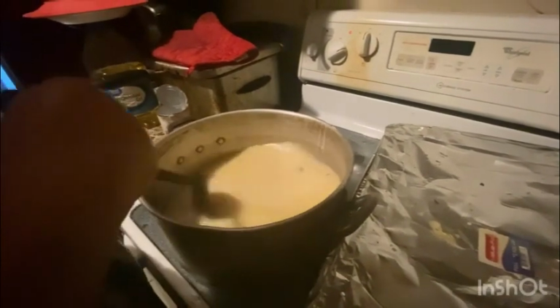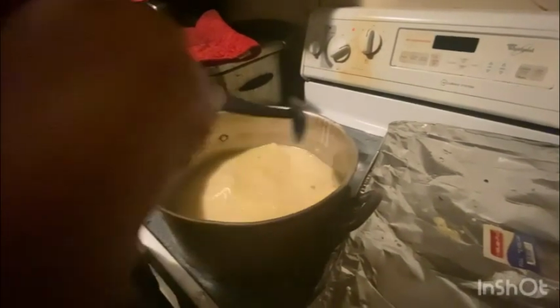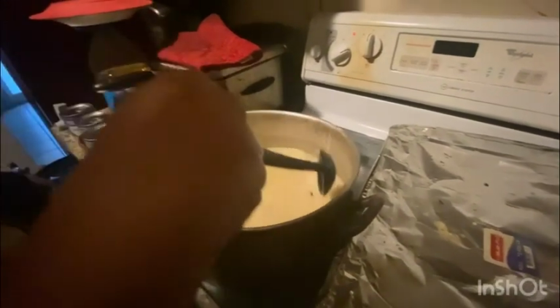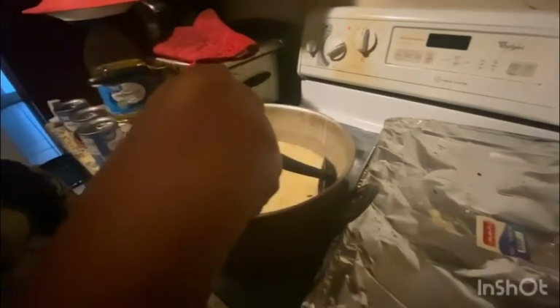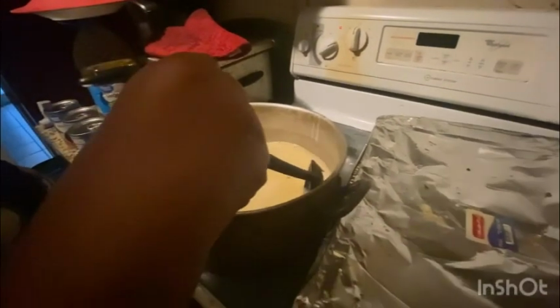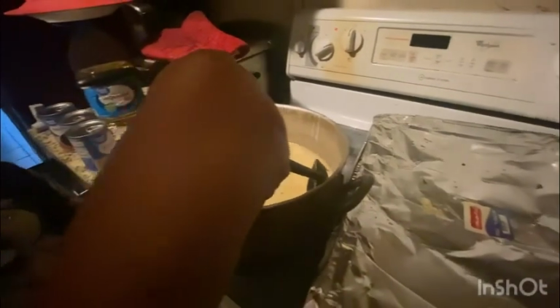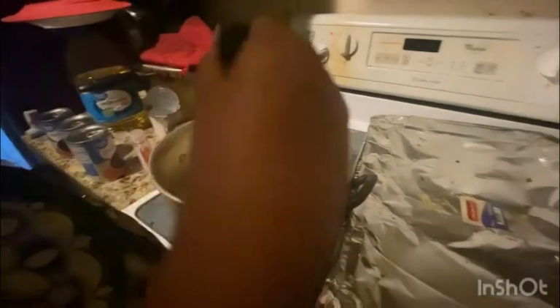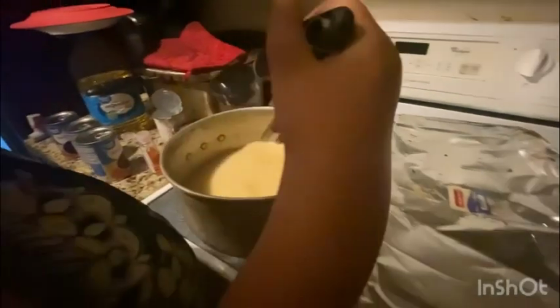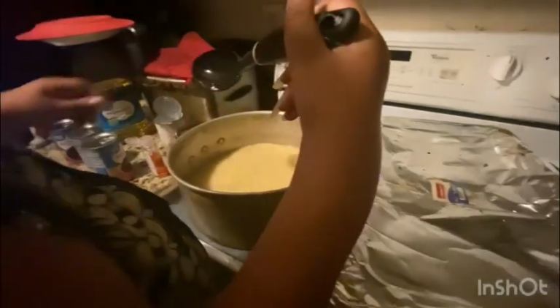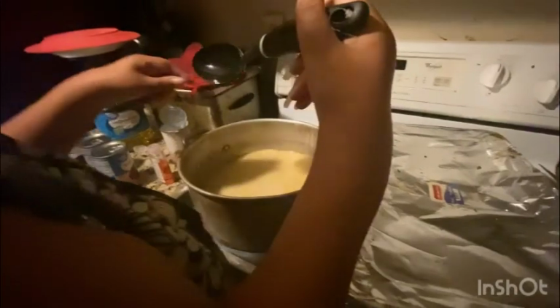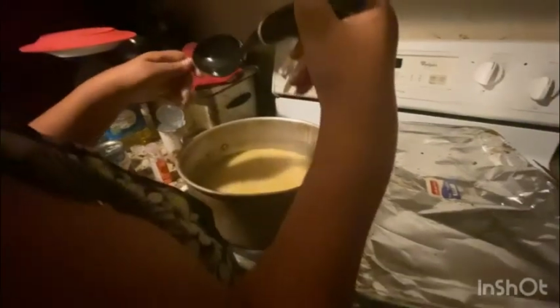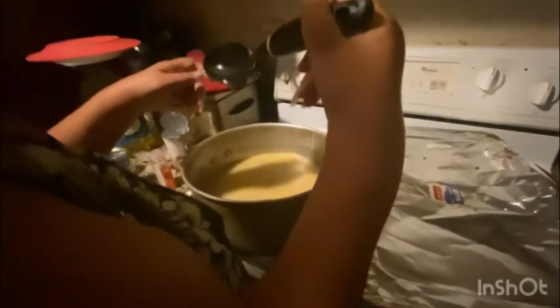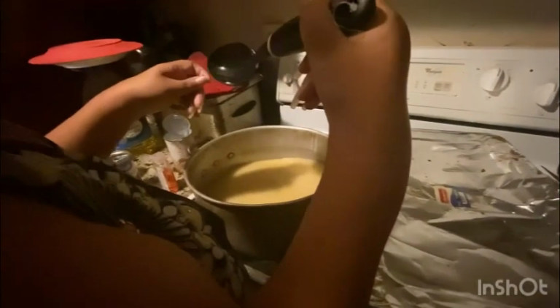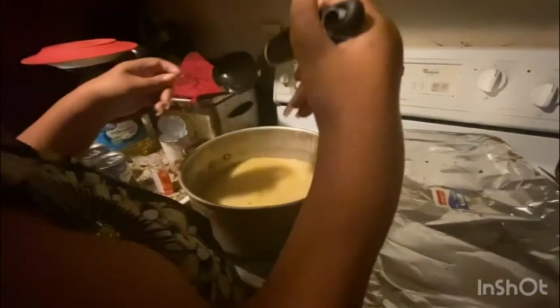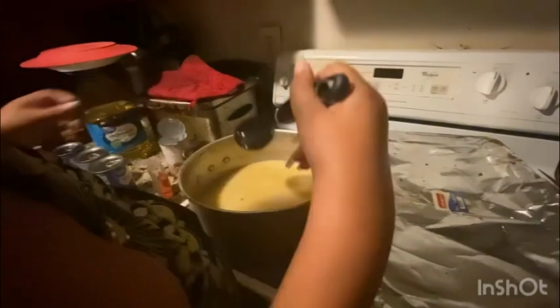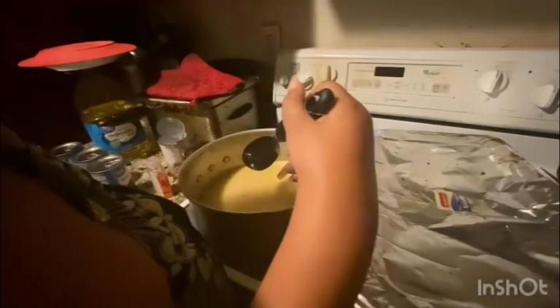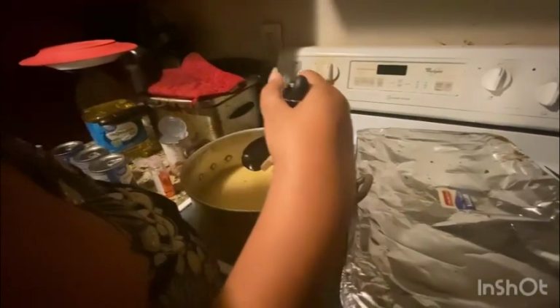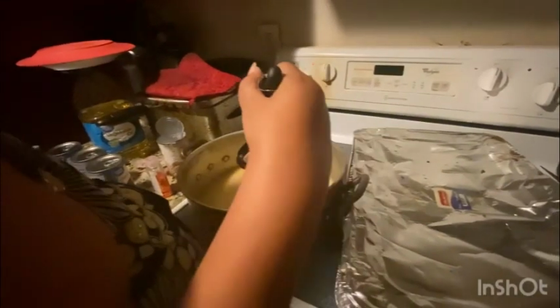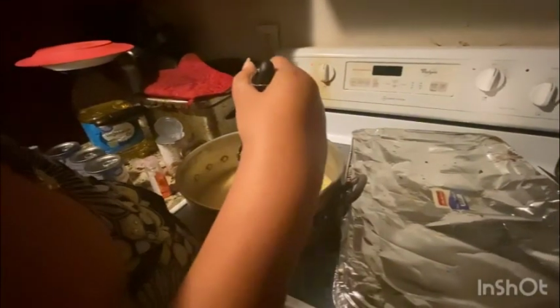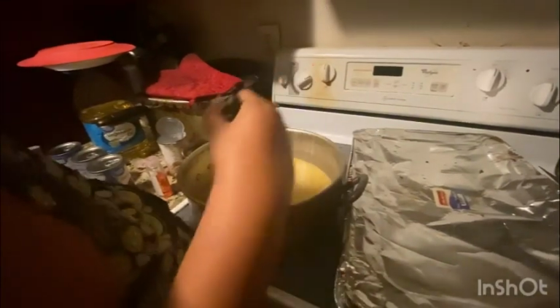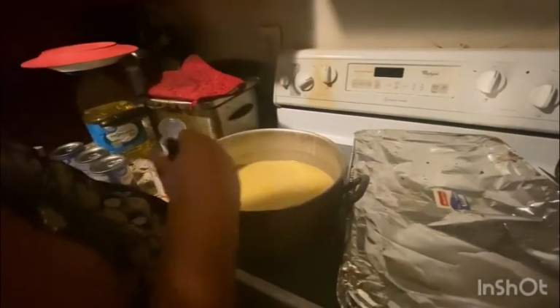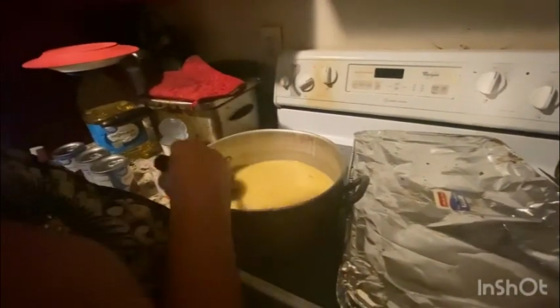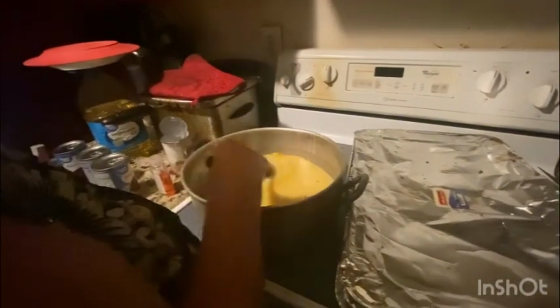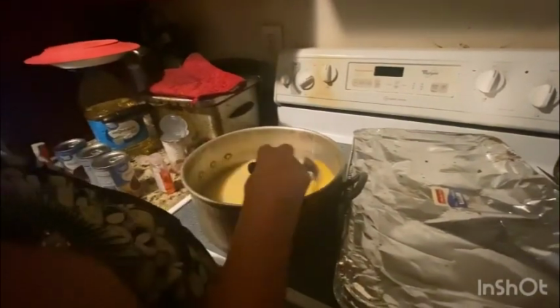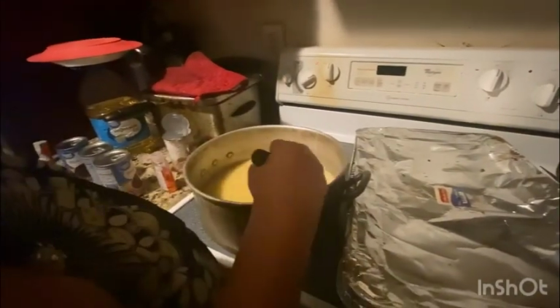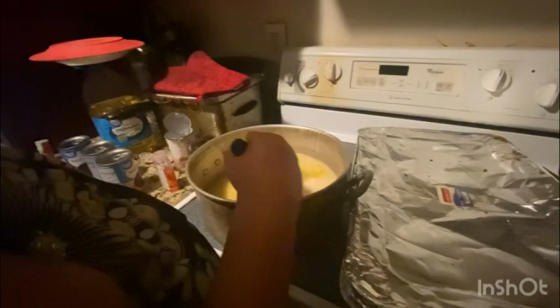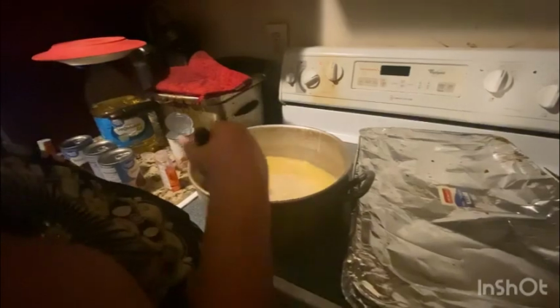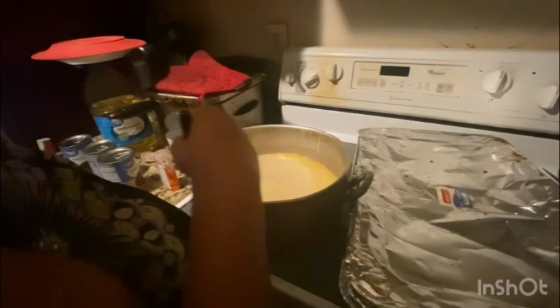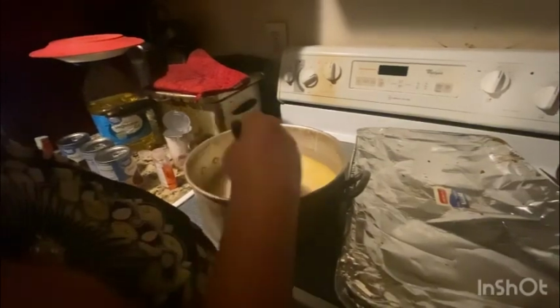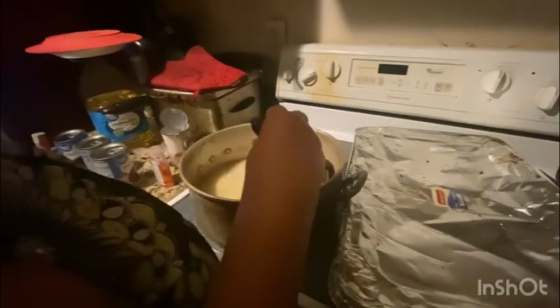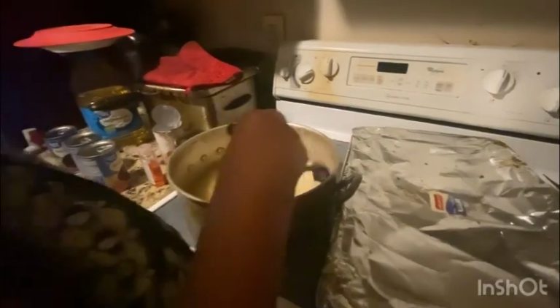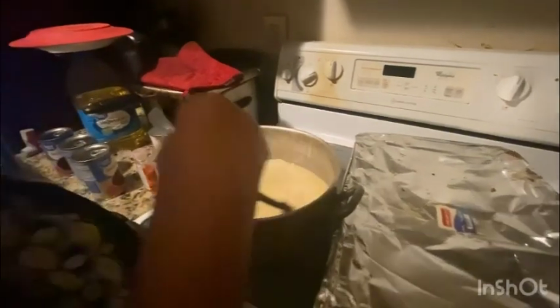It's the roux — from the pork and the turkey wings.